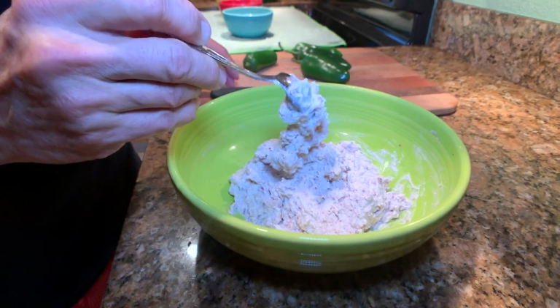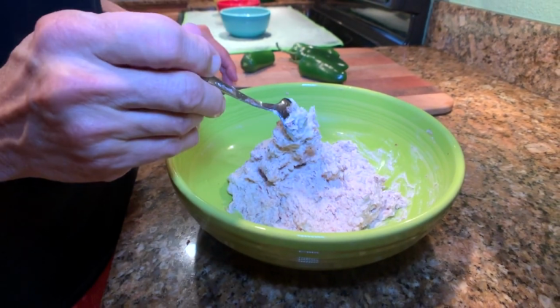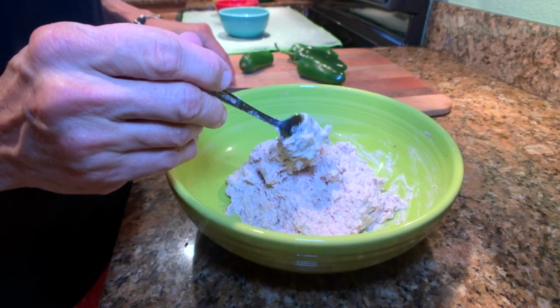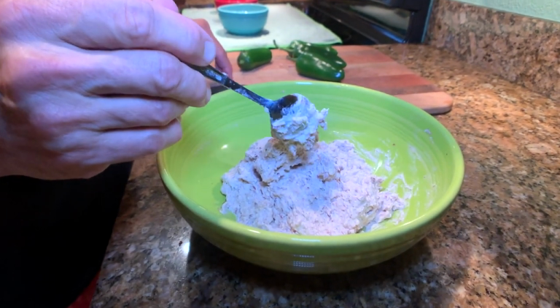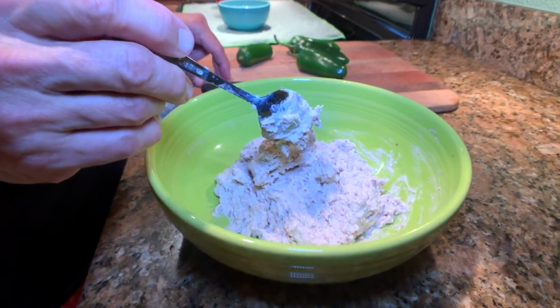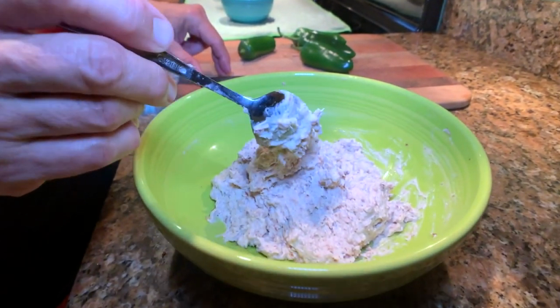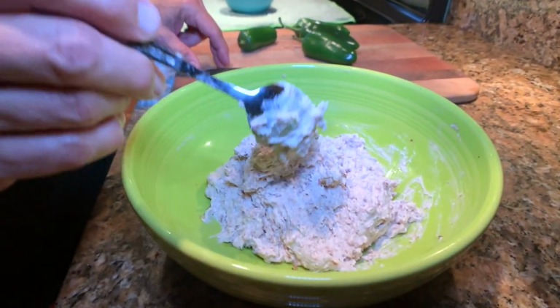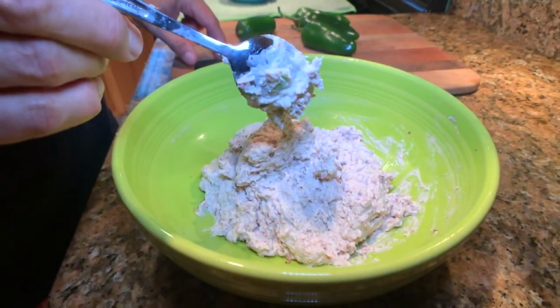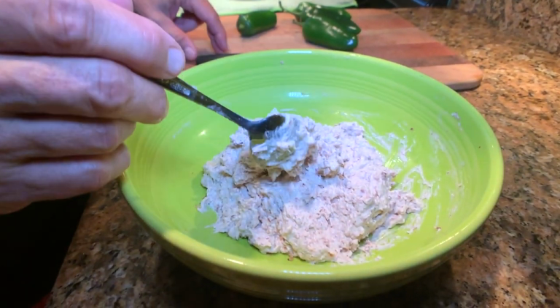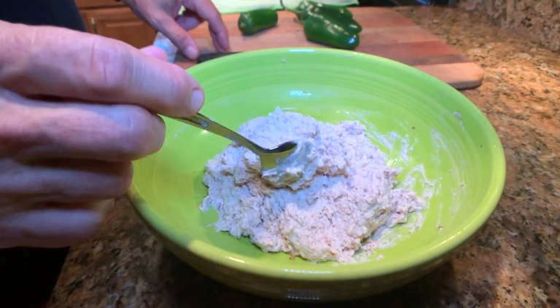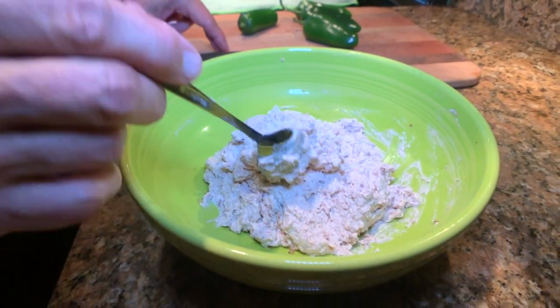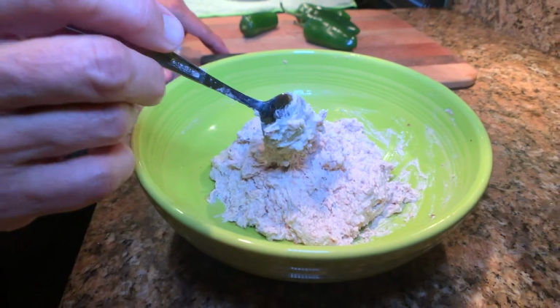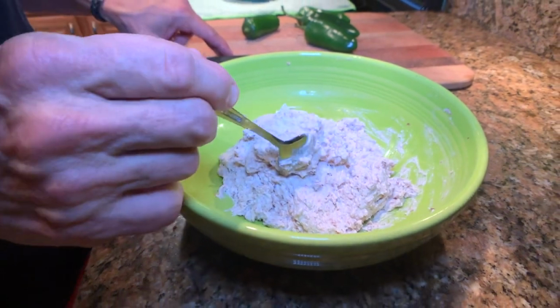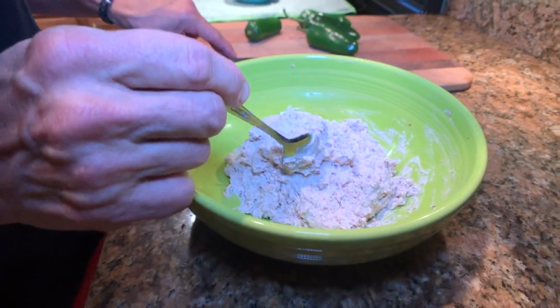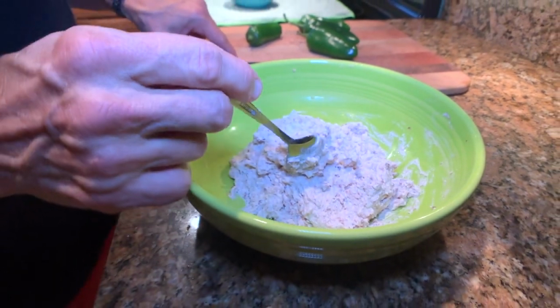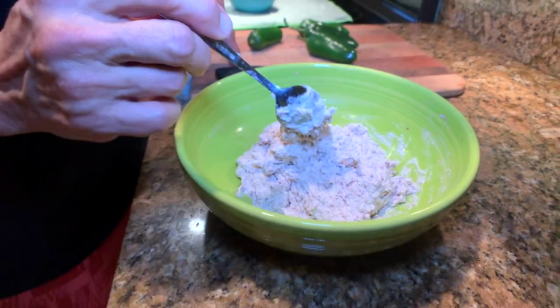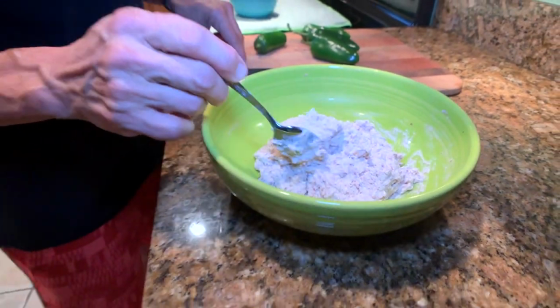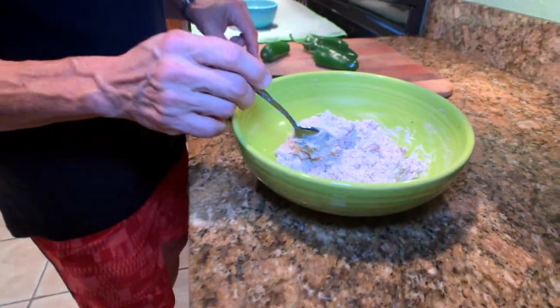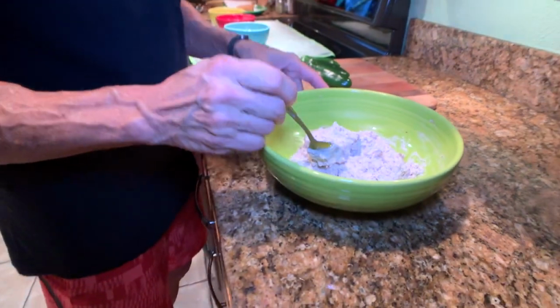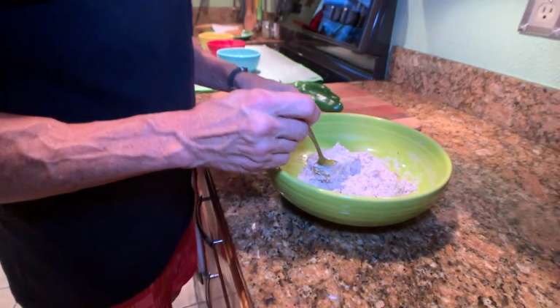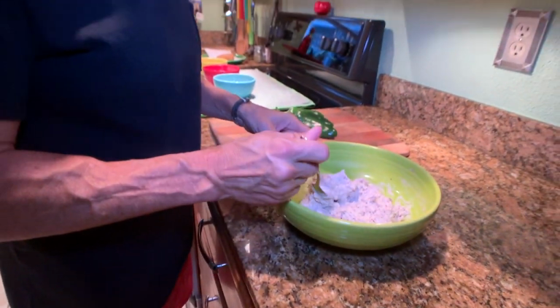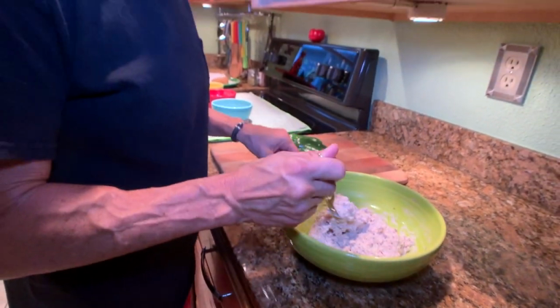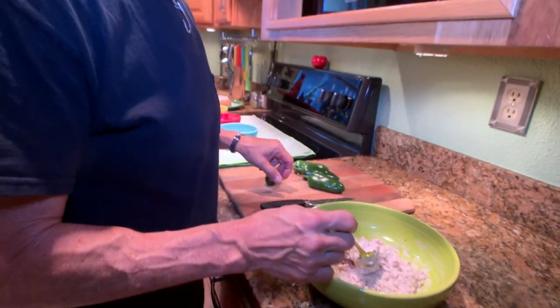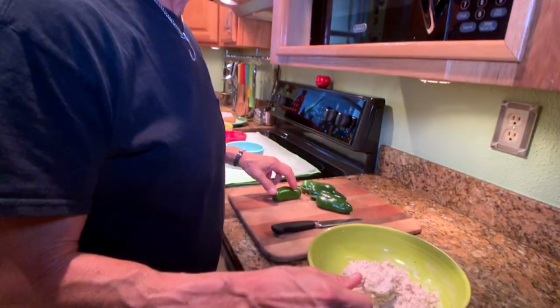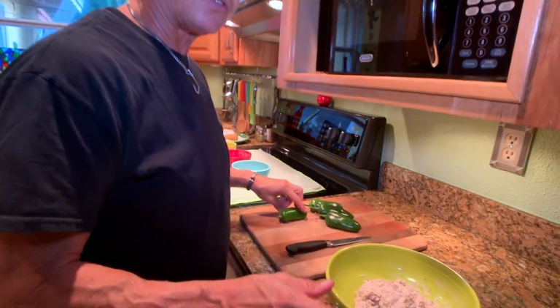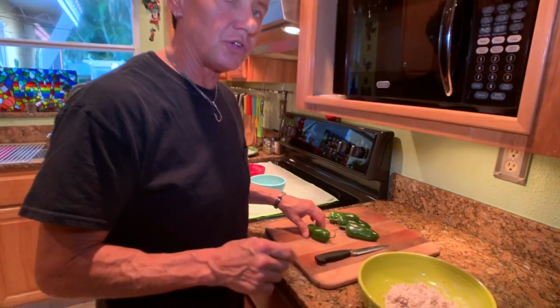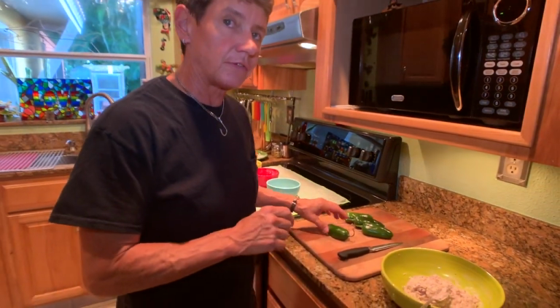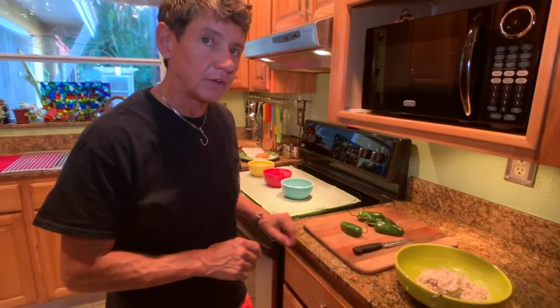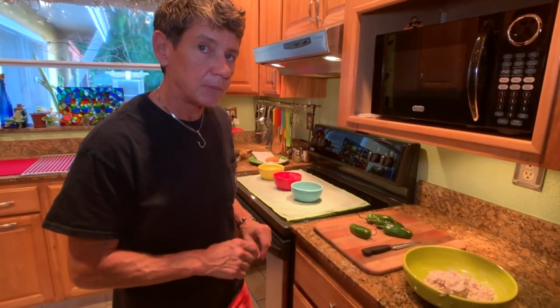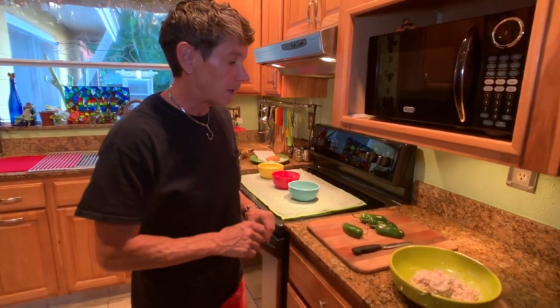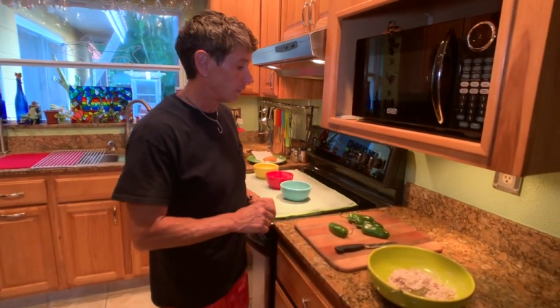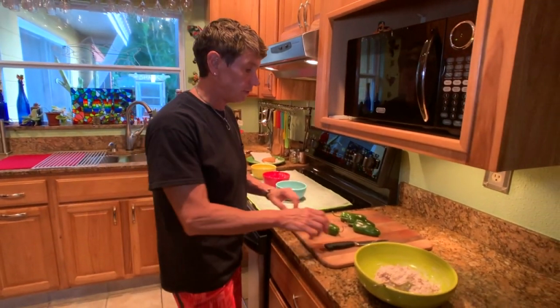This has got a cheddar cheese, cream cheese, red onion base. I've also made it a little bit more of a creamy consistency so that you can stuff it into the jalapeno popper a little bit easier.